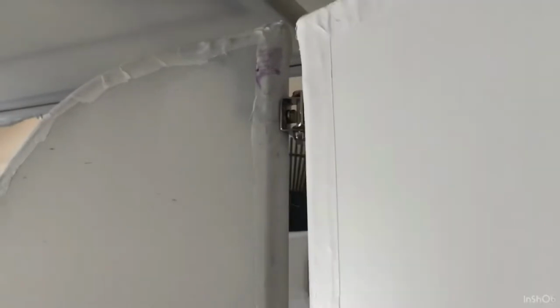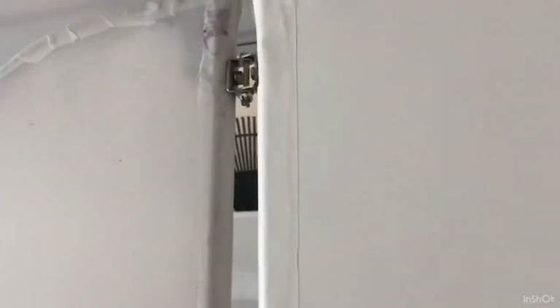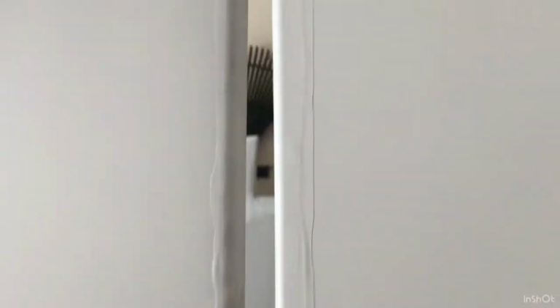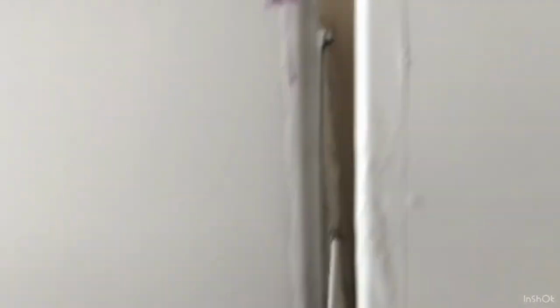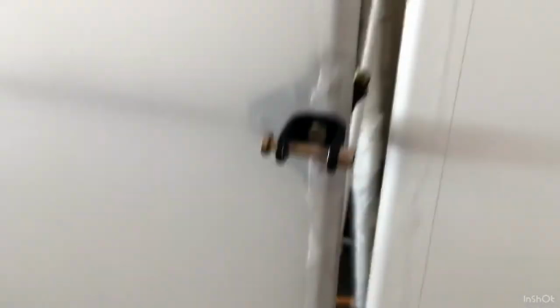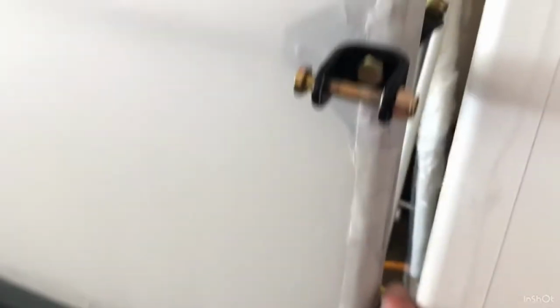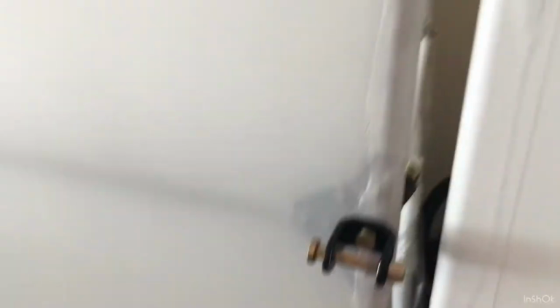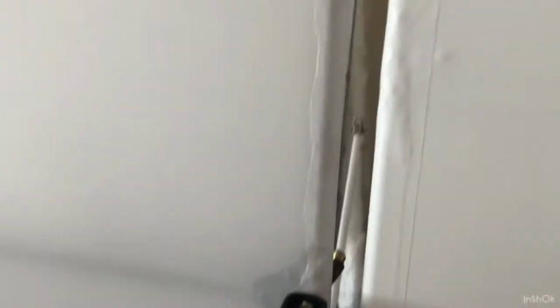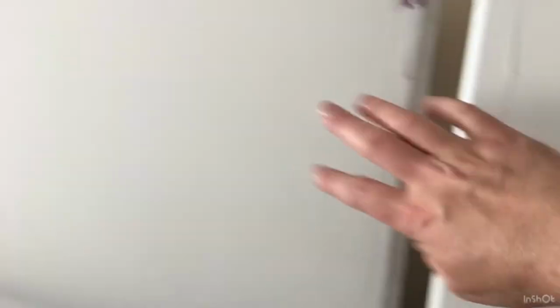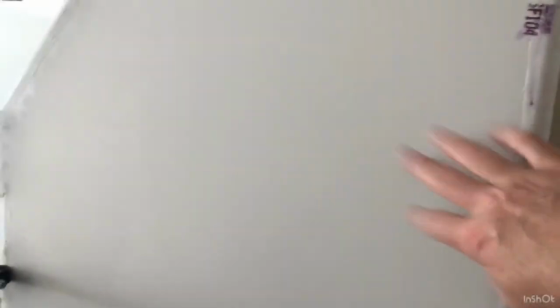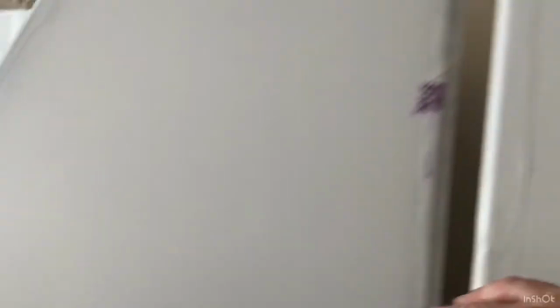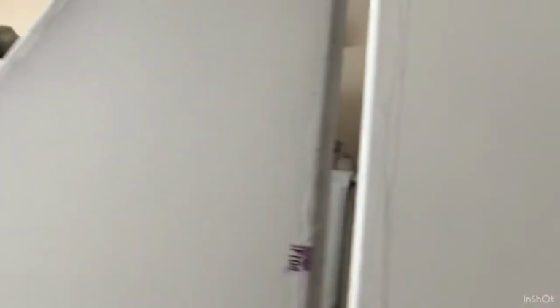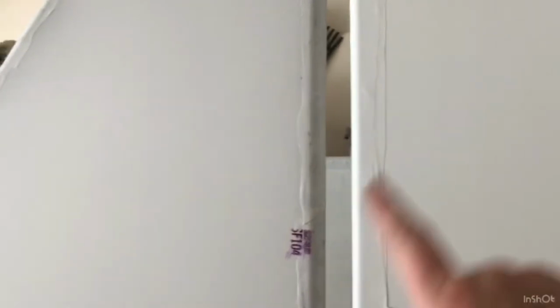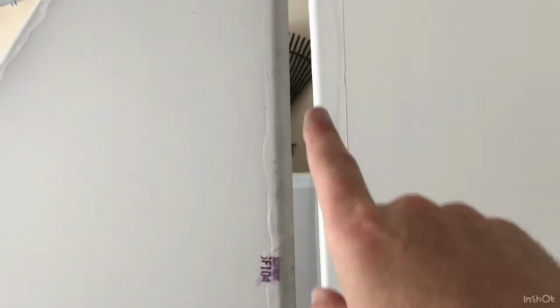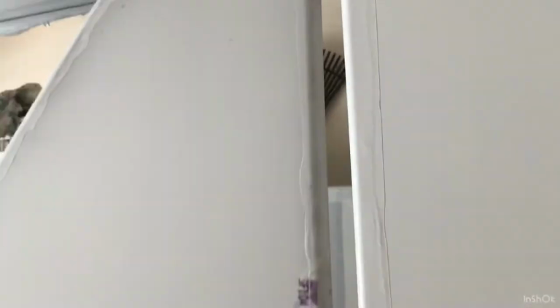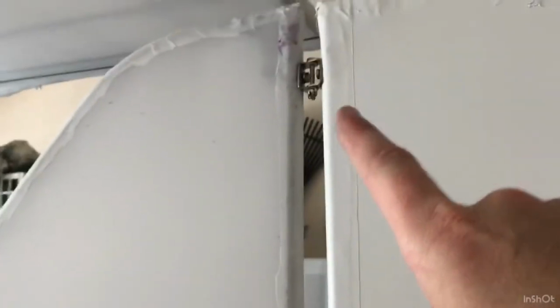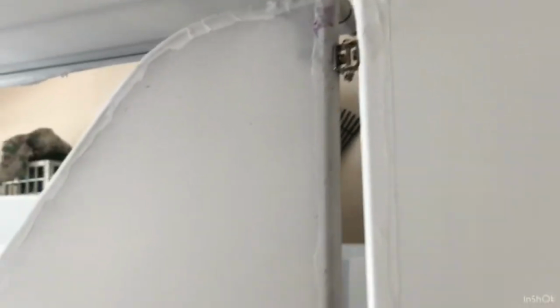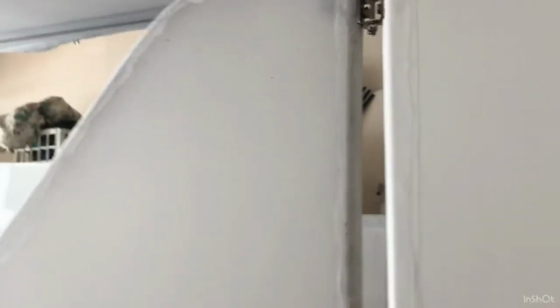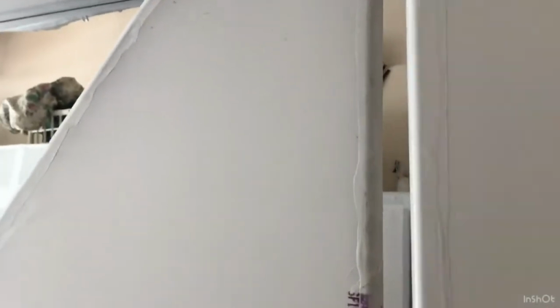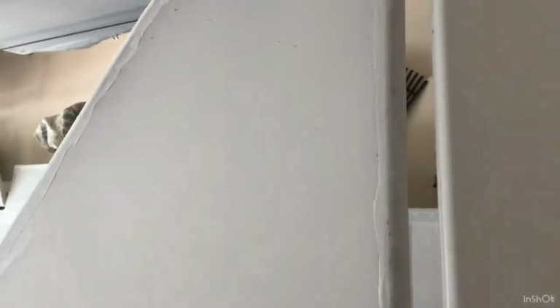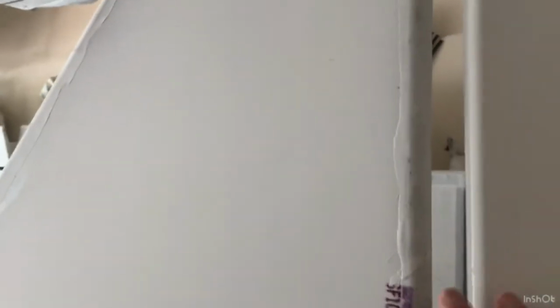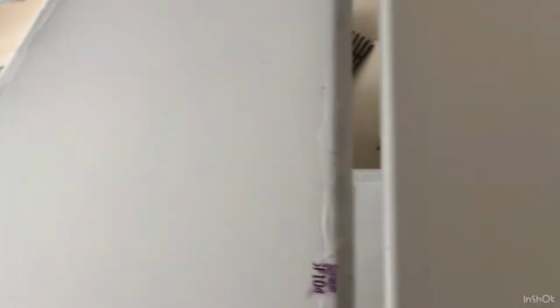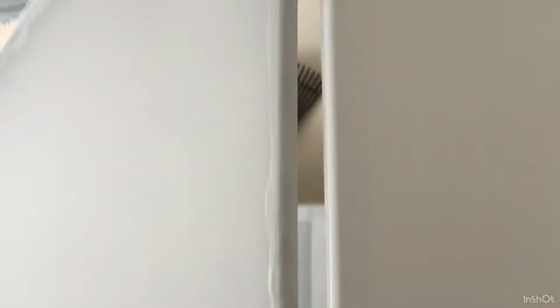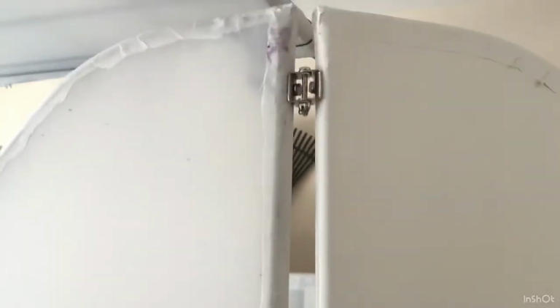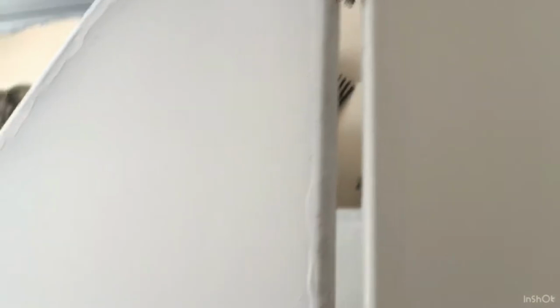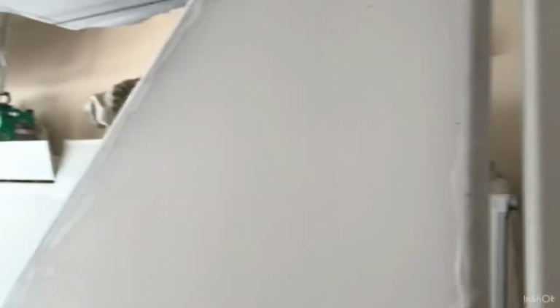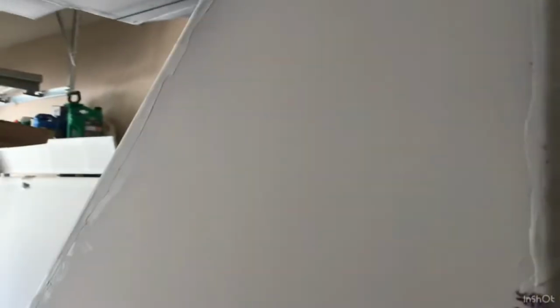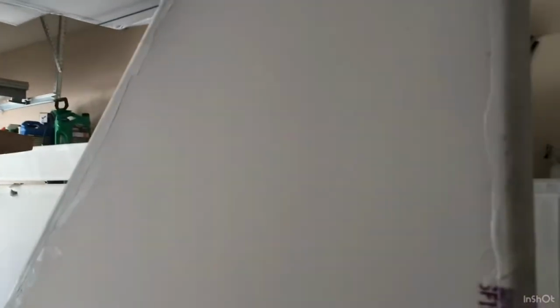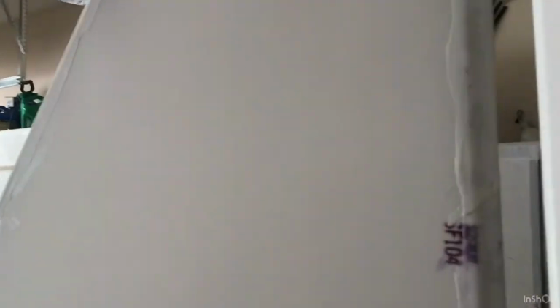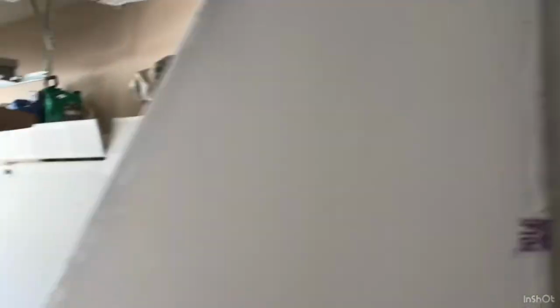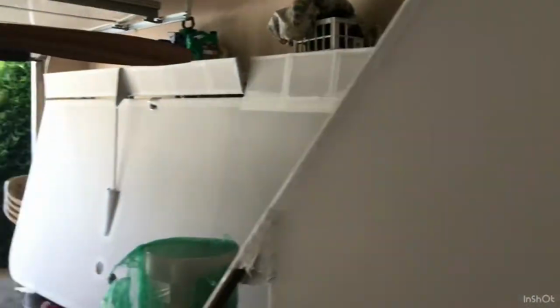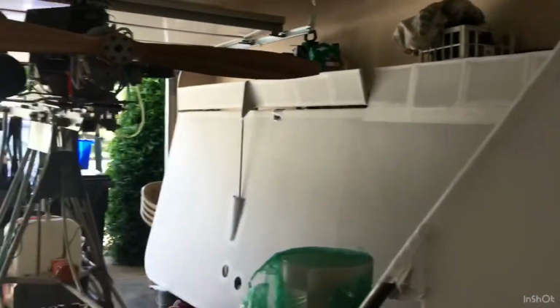Once I paint the vertical stabilizer, I'll put in some of the - I think it's 3M - you can do it with a bunch of things, but it's basically your gap seals. So that keeps the airflow nice and smooth over the rudder there.